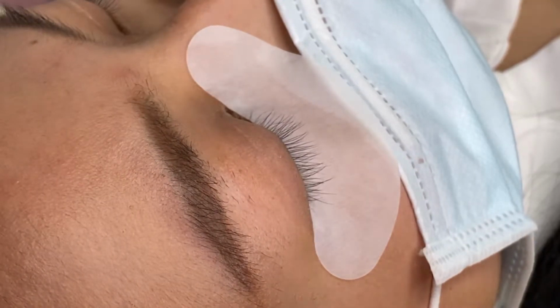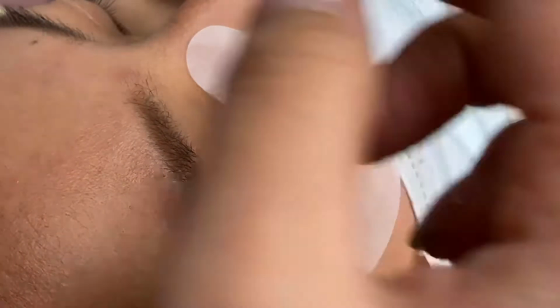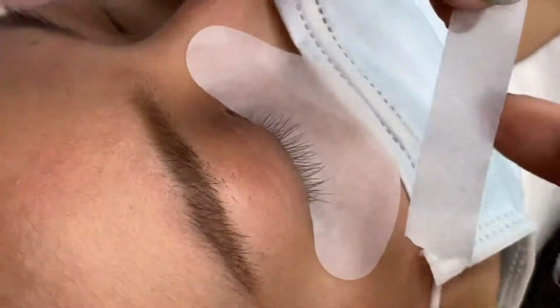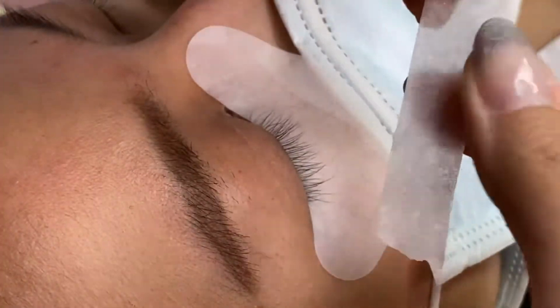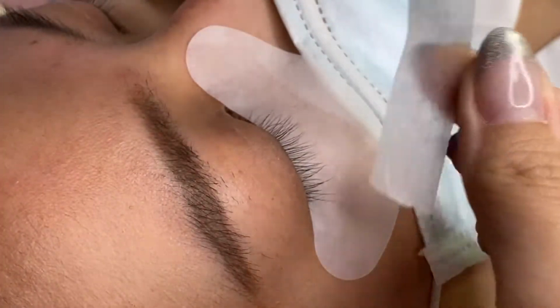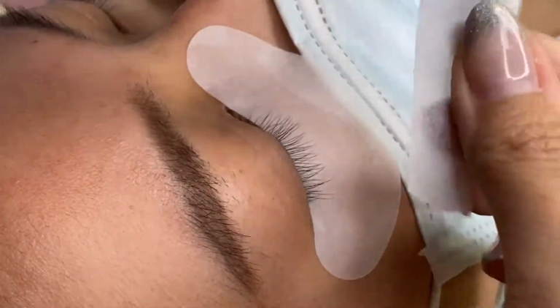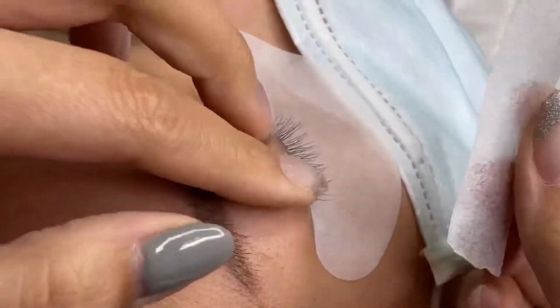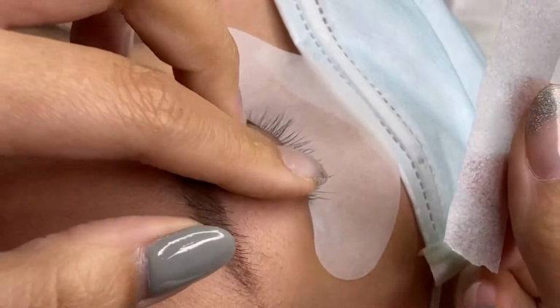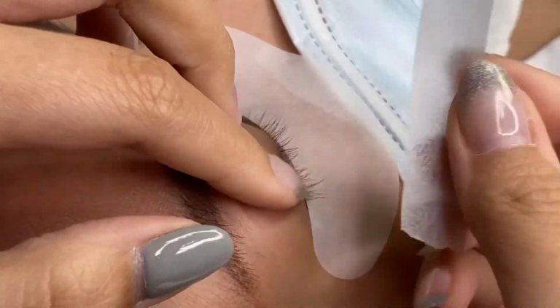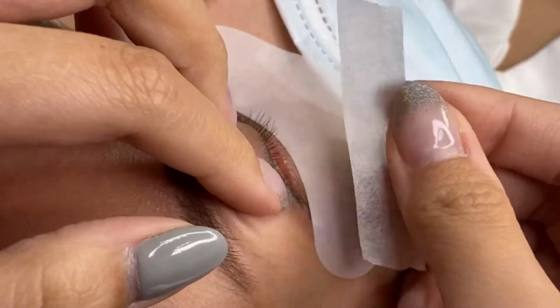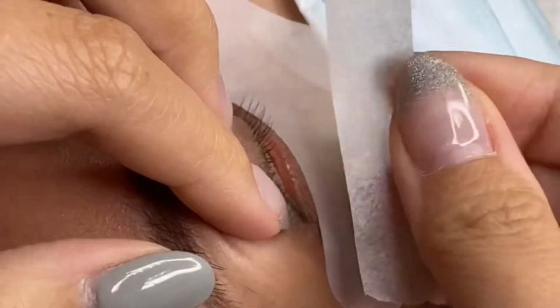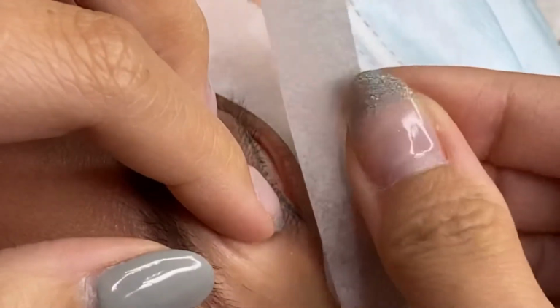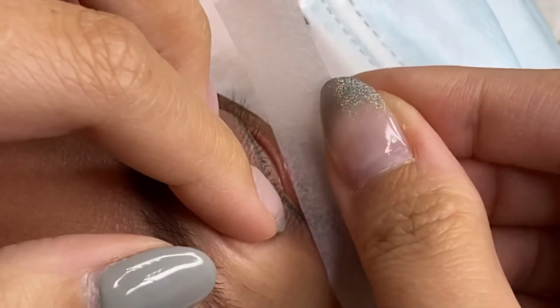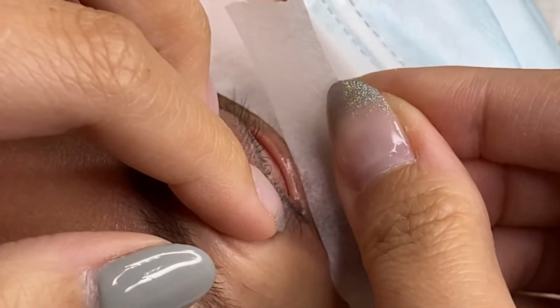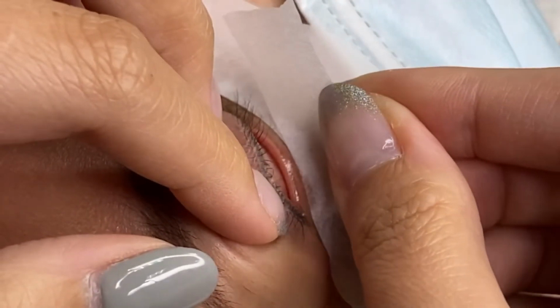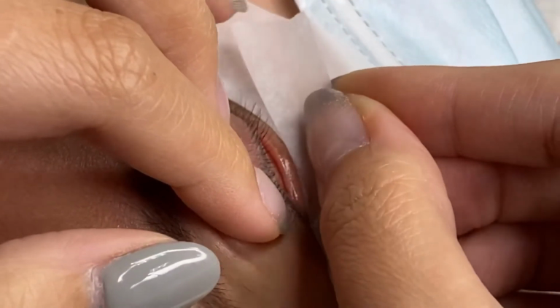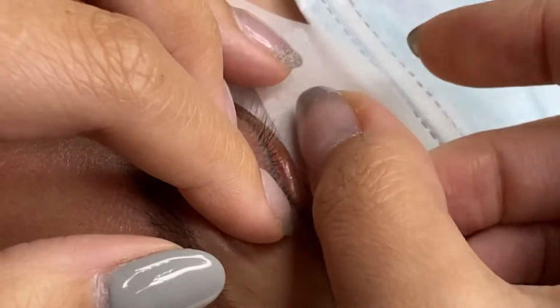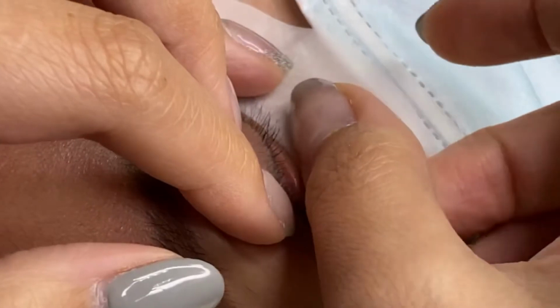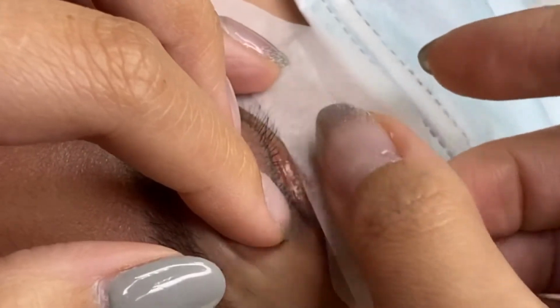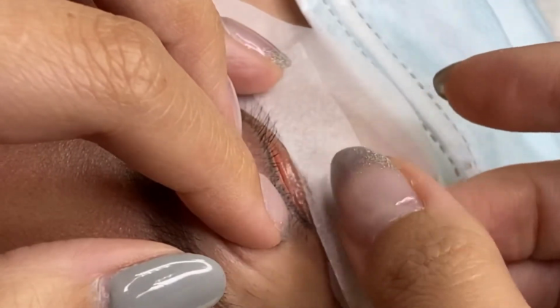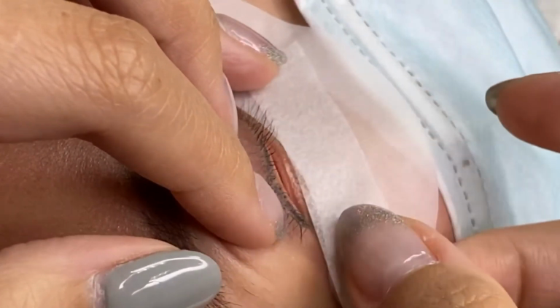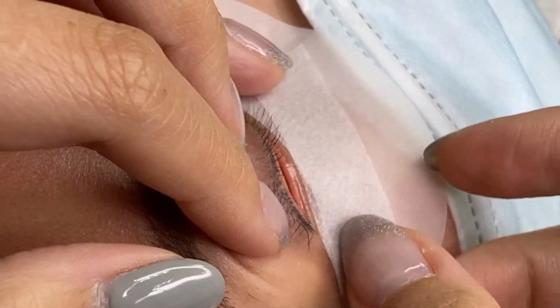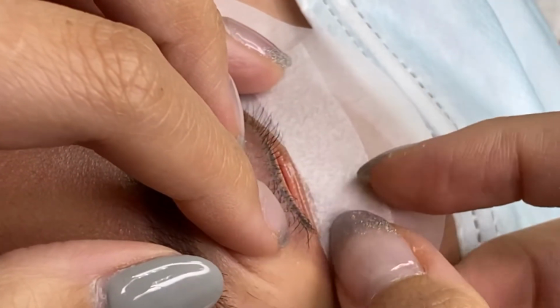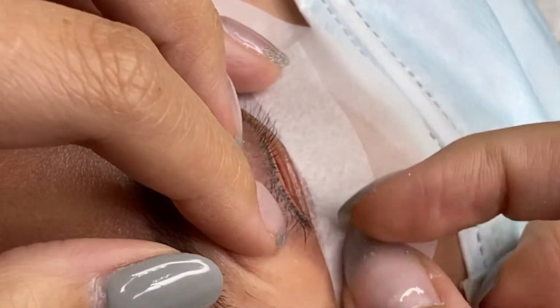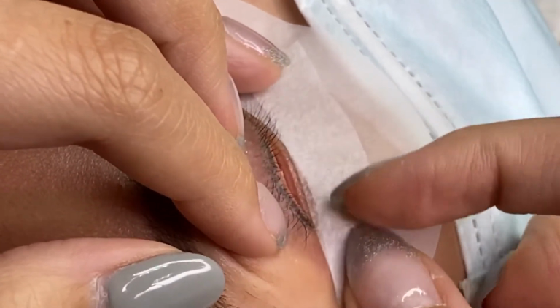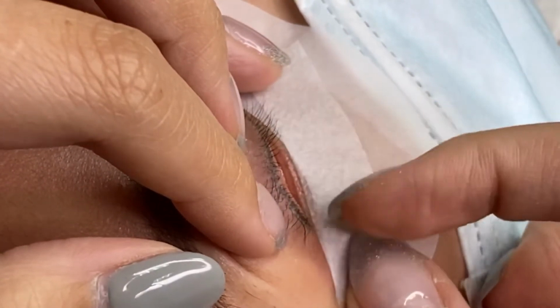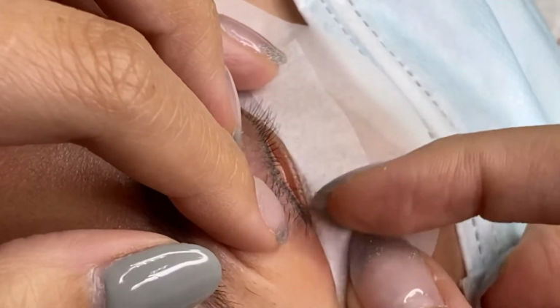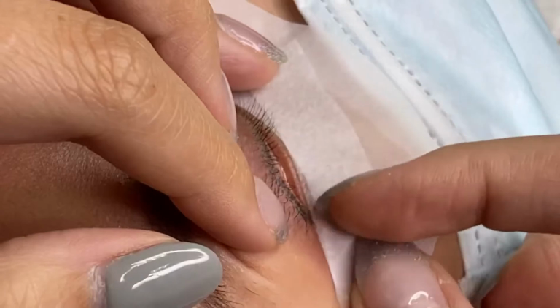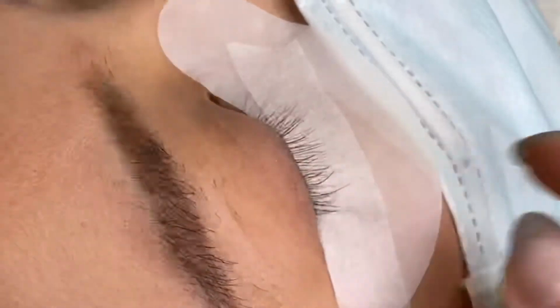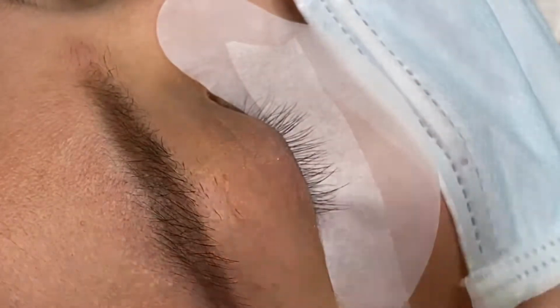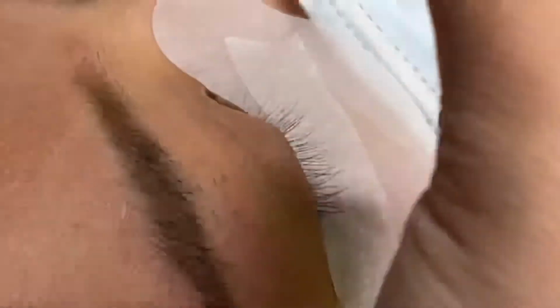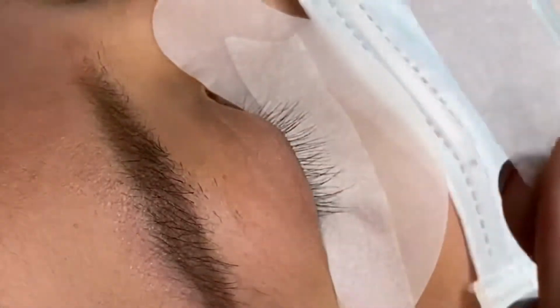Now we add in tape. Hold the tape in the middle, pull up the upper eyelid, comb down to get all the lashes, slowly let go of the tape, make sure all the lashes around this area are being taken care of, and then one more for the inner.